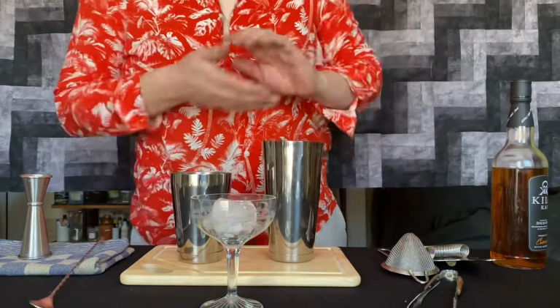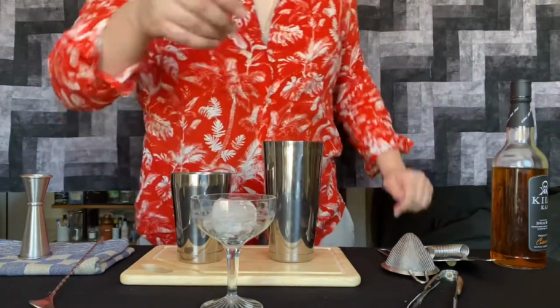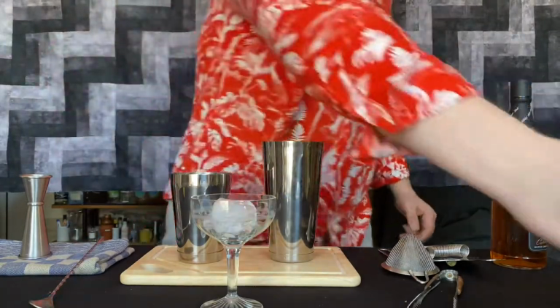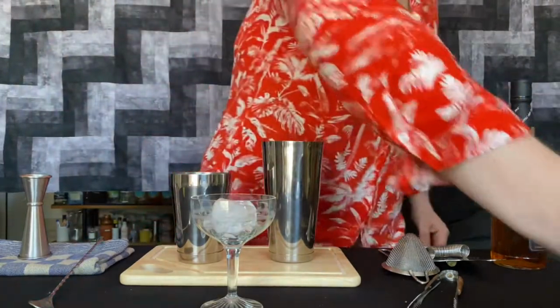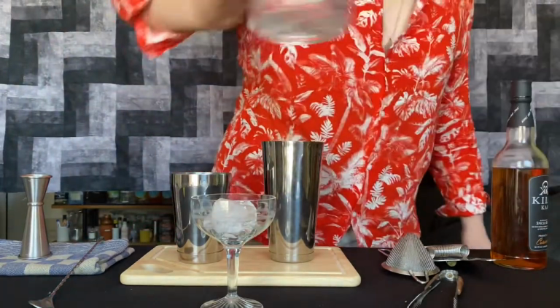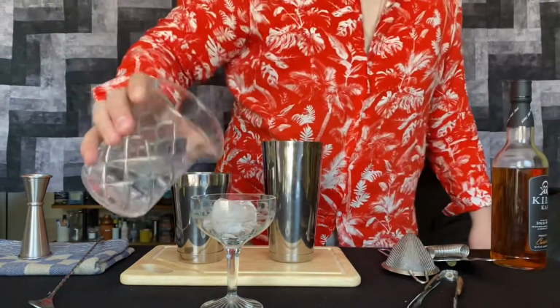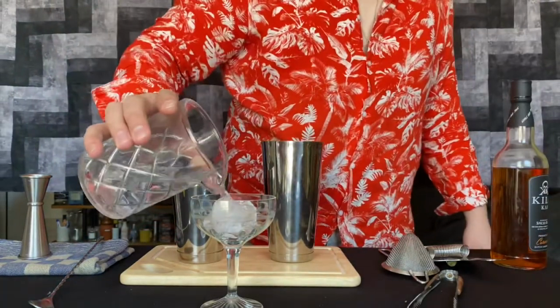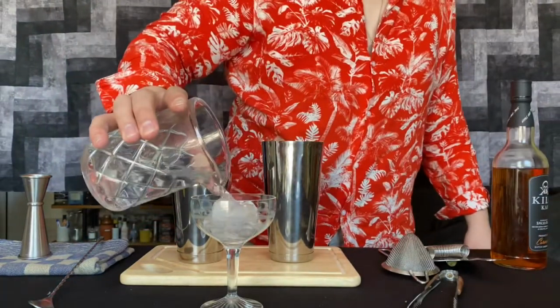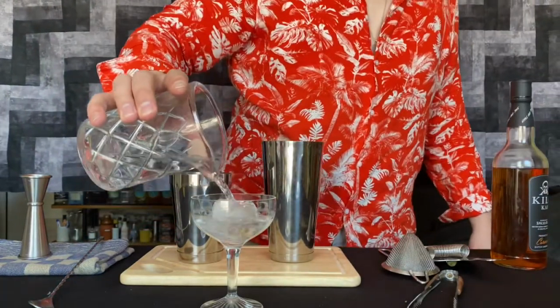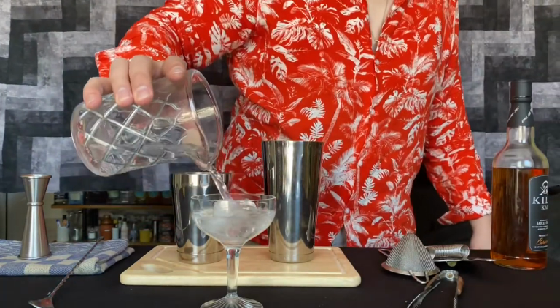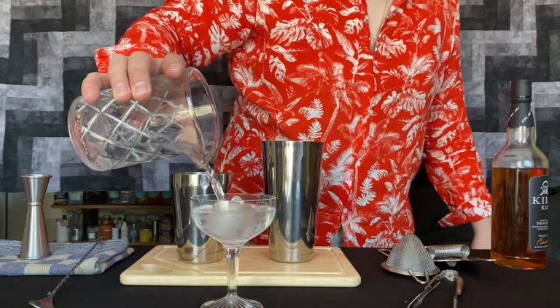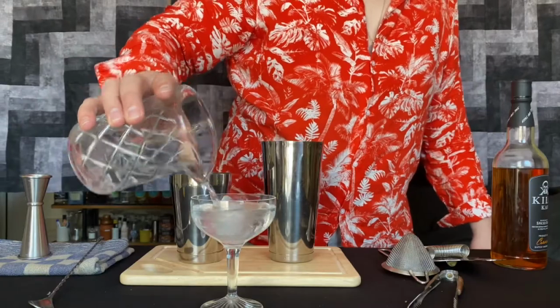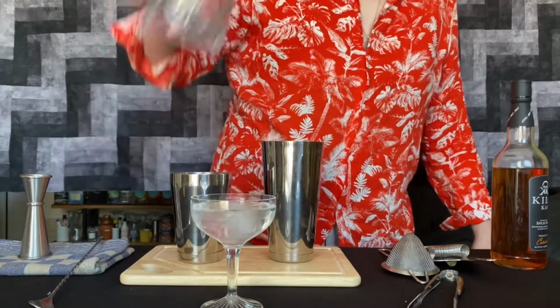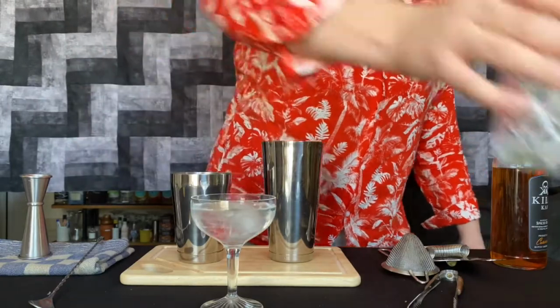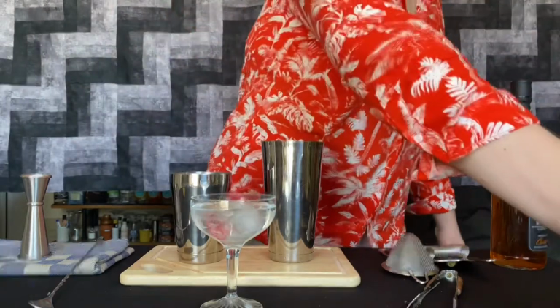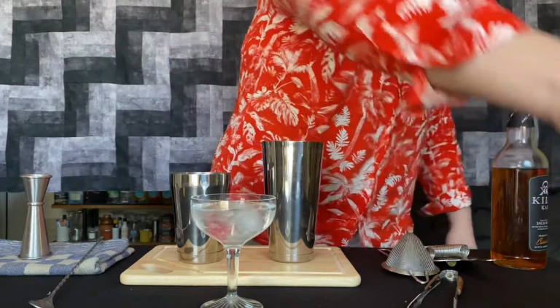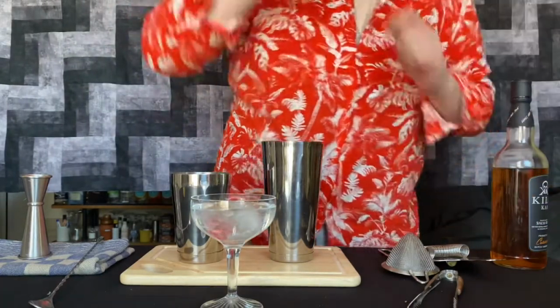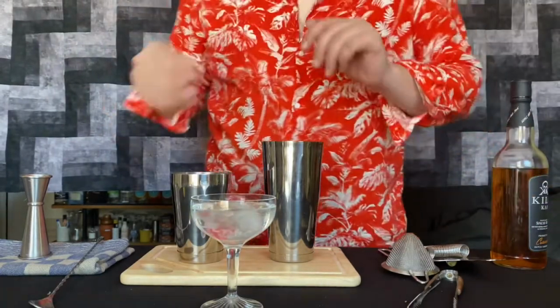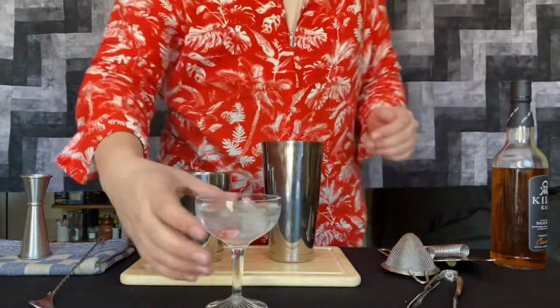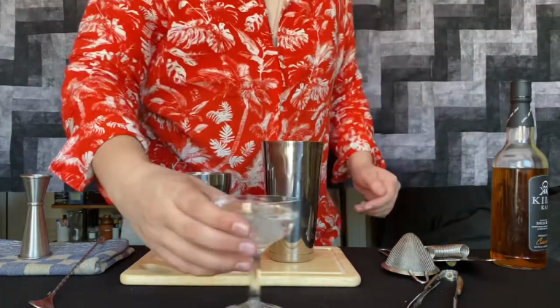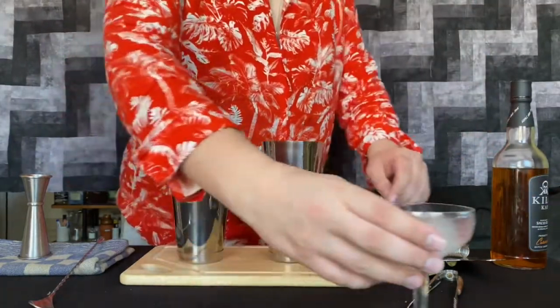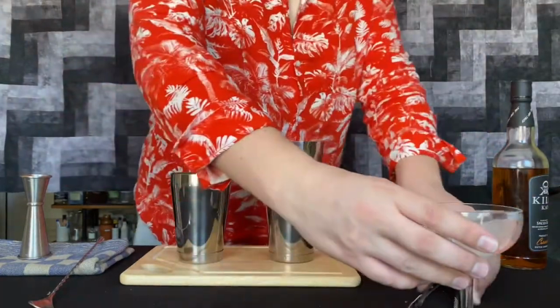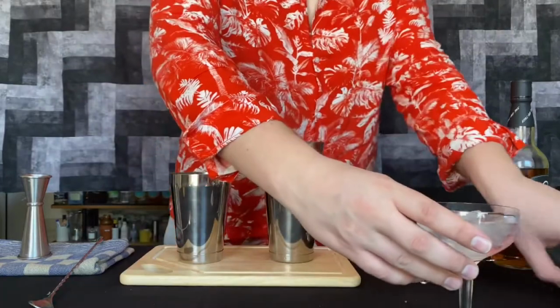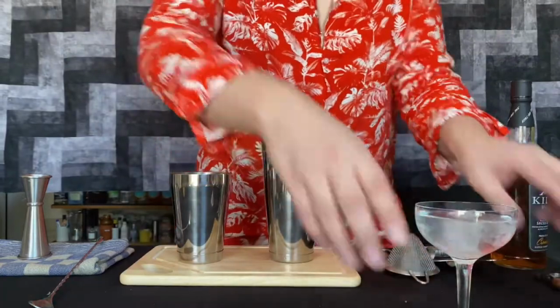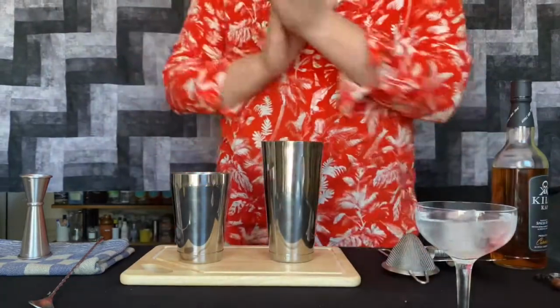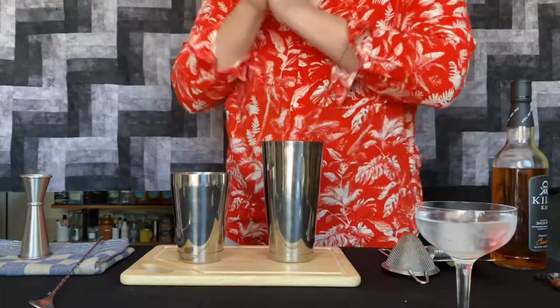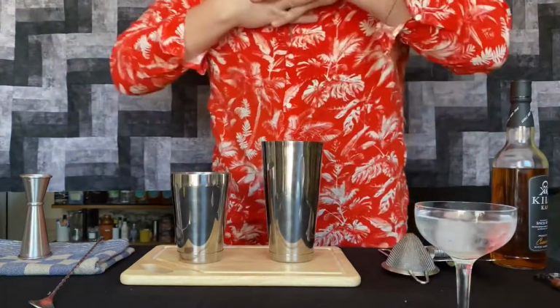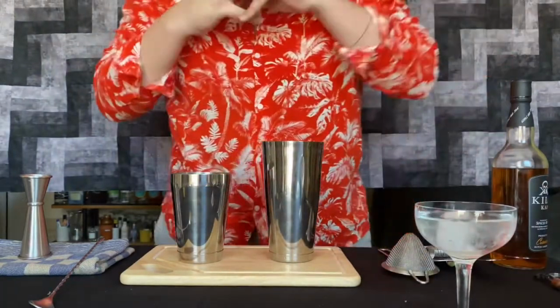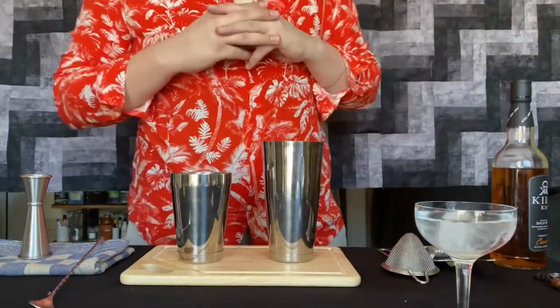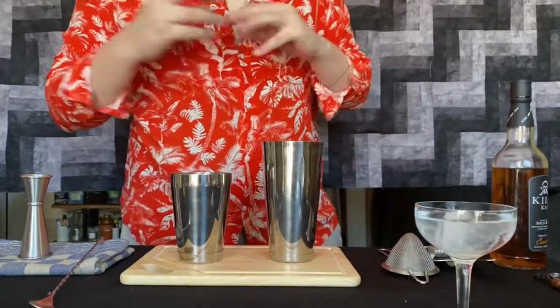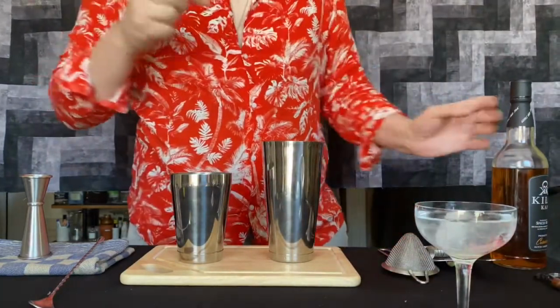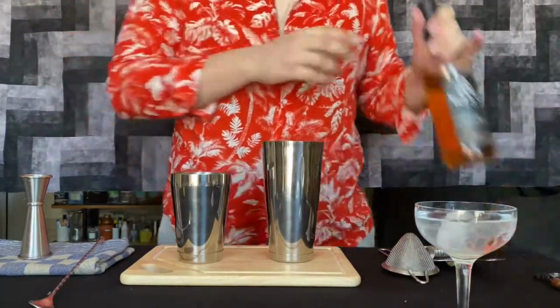So let's get into it. First things first, you're going to want to chill down your glass. I am using a coupe glass, because it is the traditional glass for a Daiquiri. Put some ice in your glass, pour in some water, and leave that to chill down while you make your cocktail.